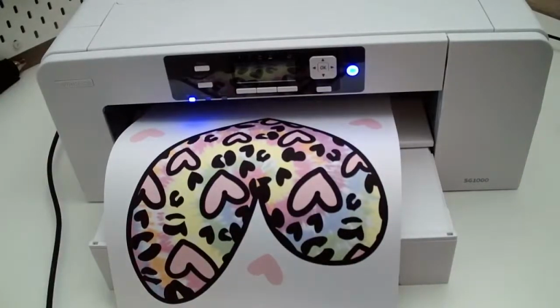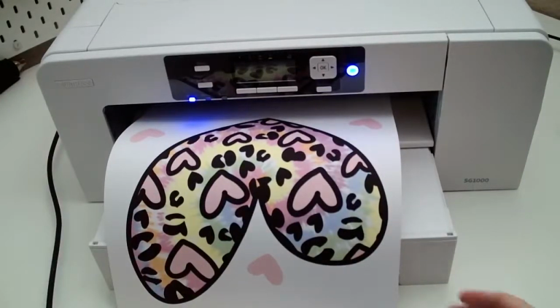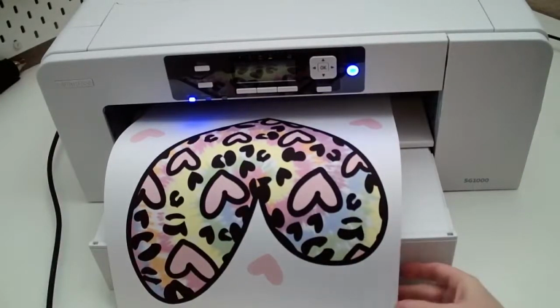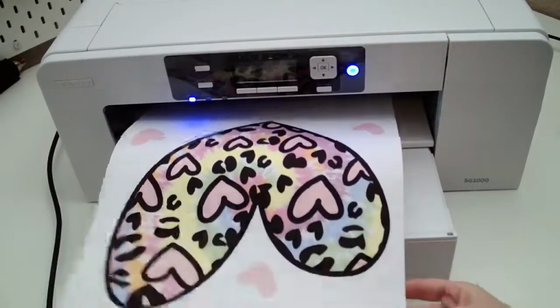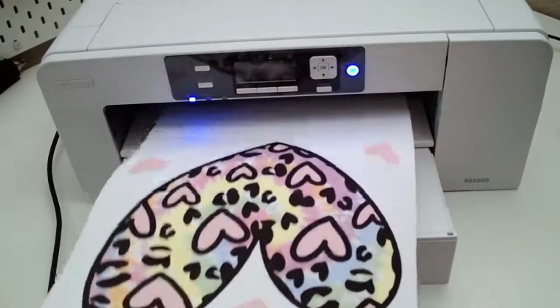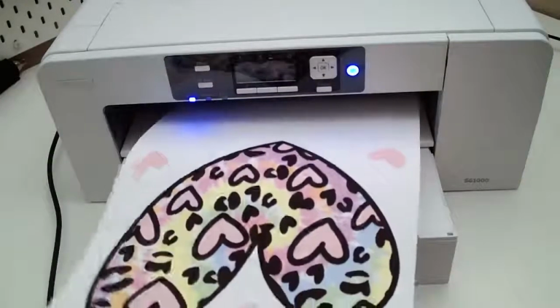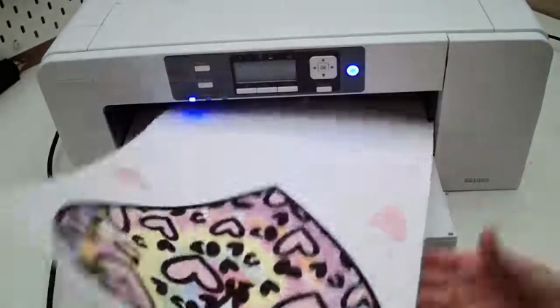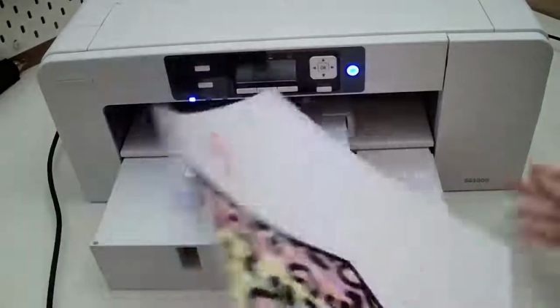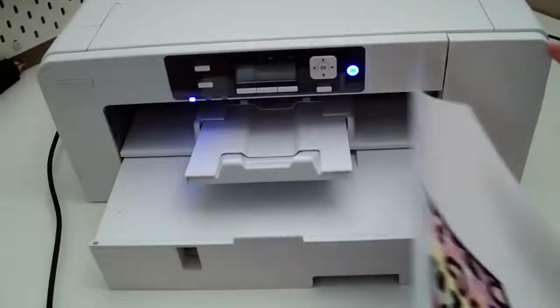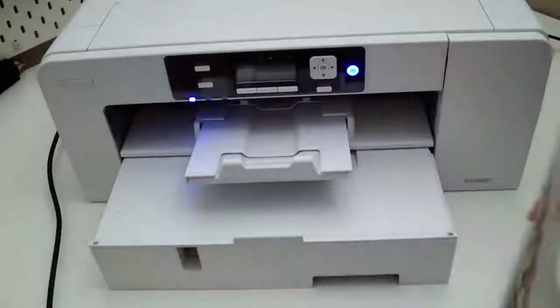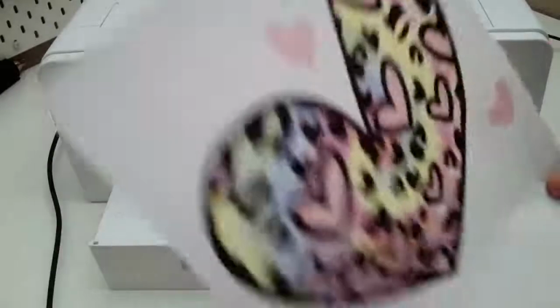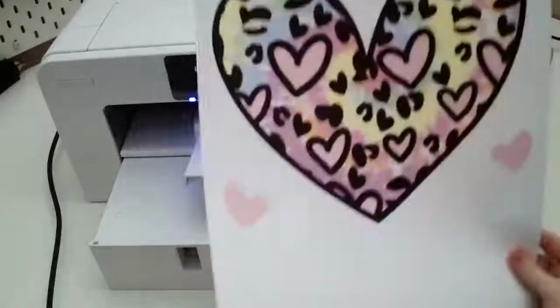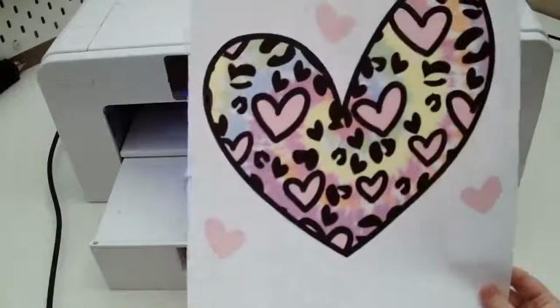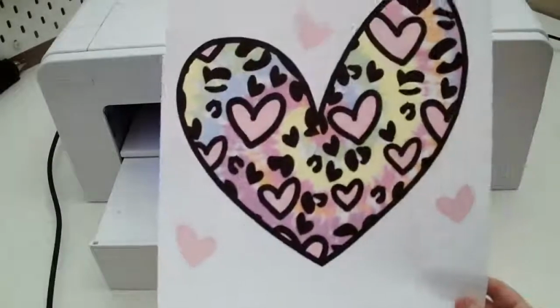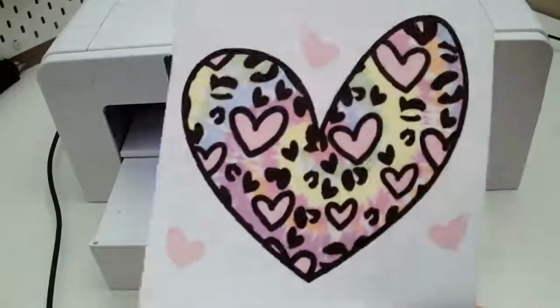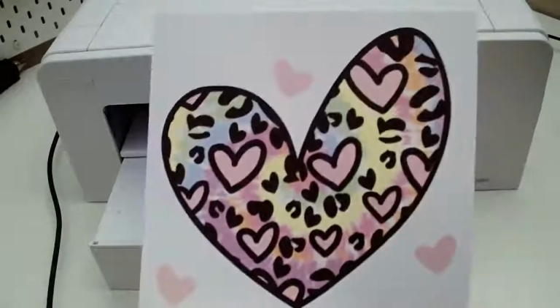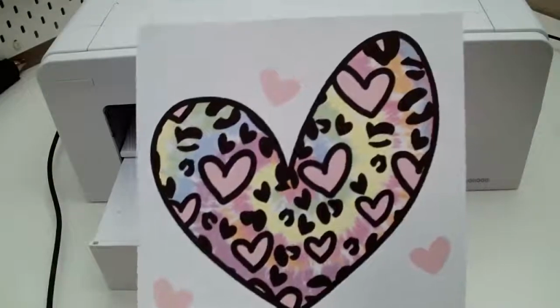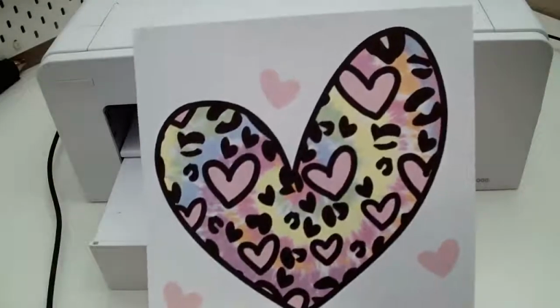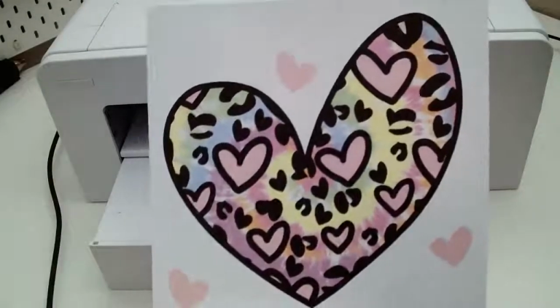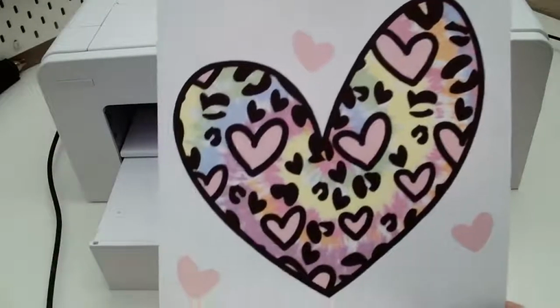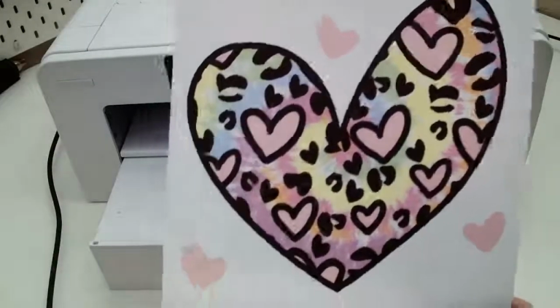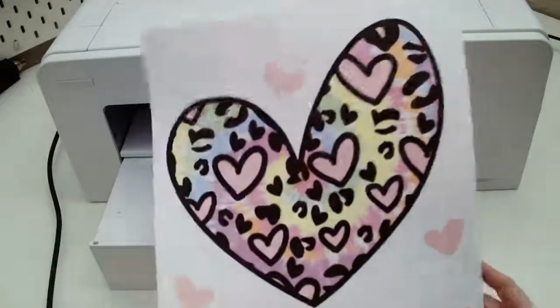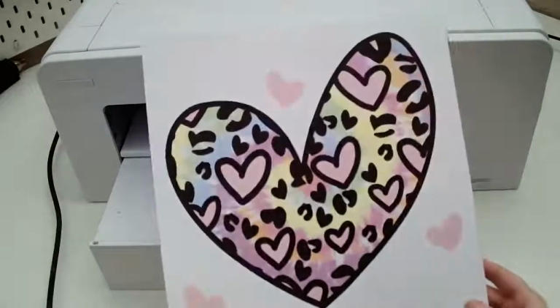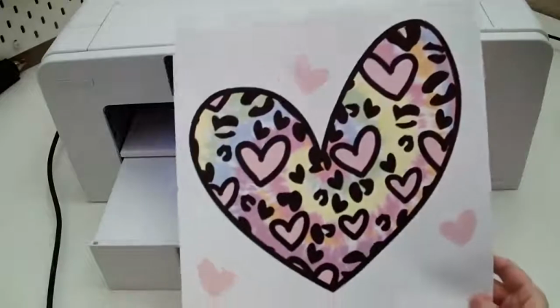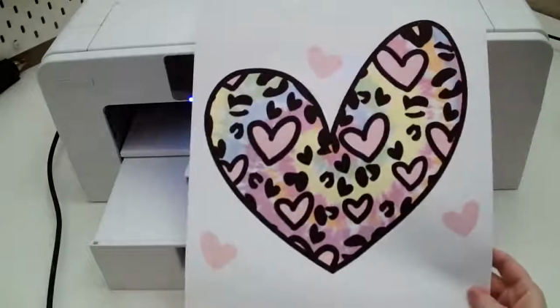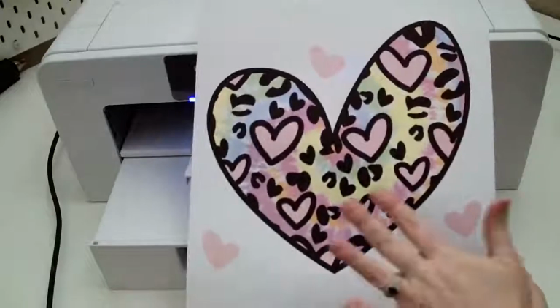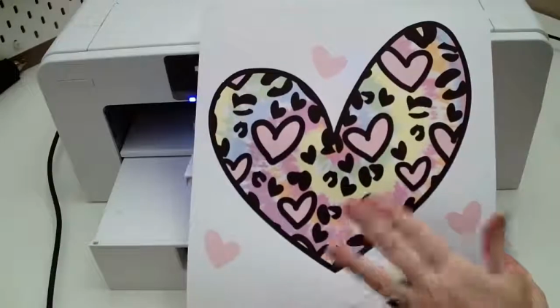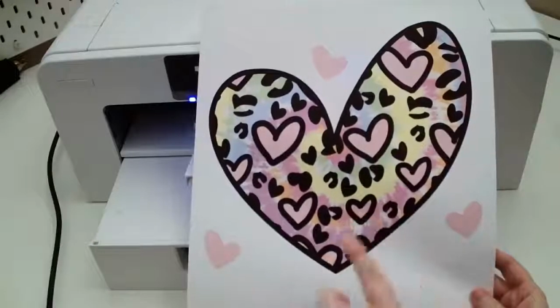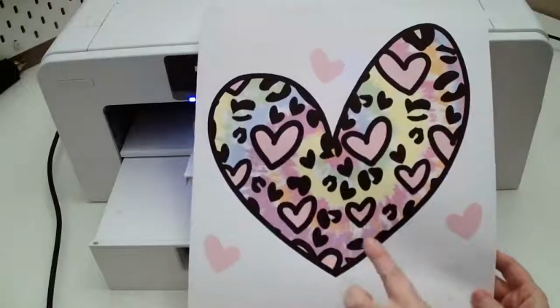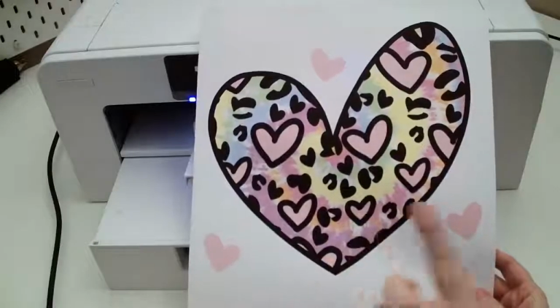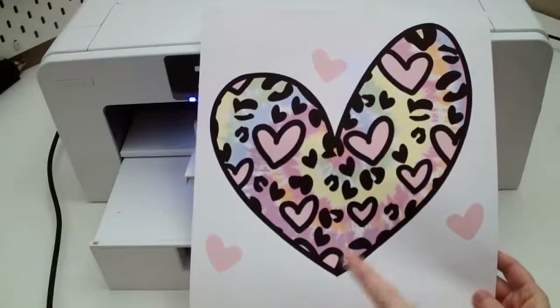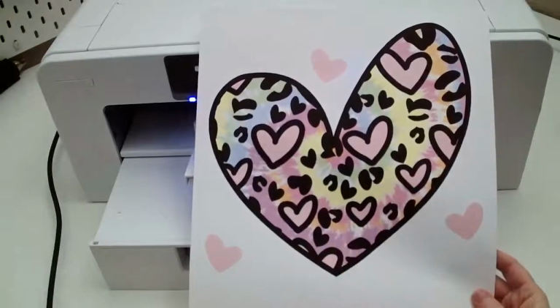It's printed out, and maybe some of you are thinking that does not look anything like the heart you showed — it's so dull and faded. That's okay, it's supposed to look like this. The colors will transfer bright and vivid onto the actual project.